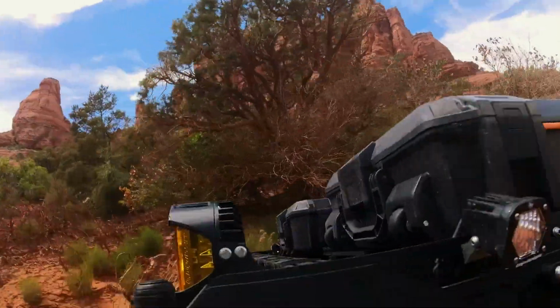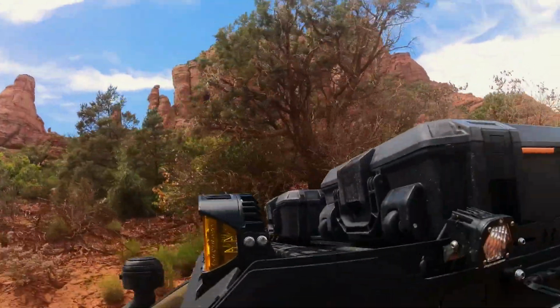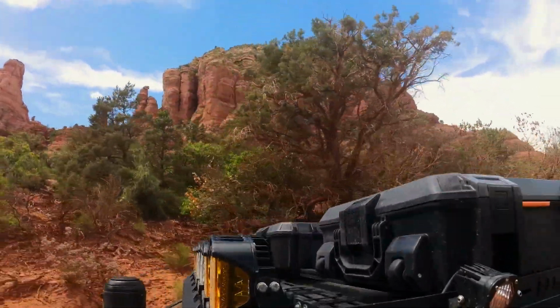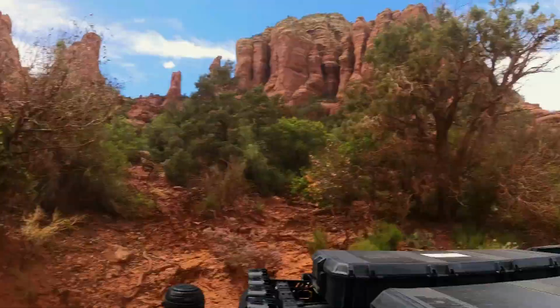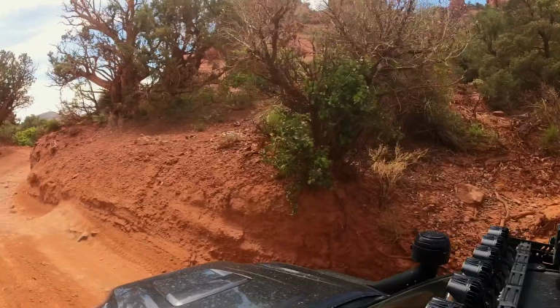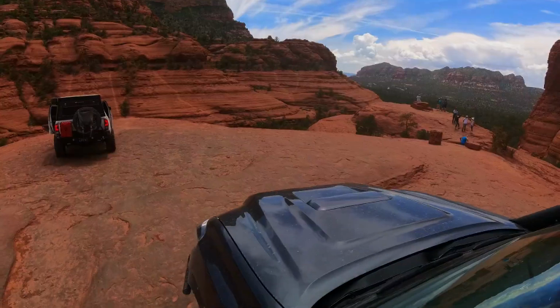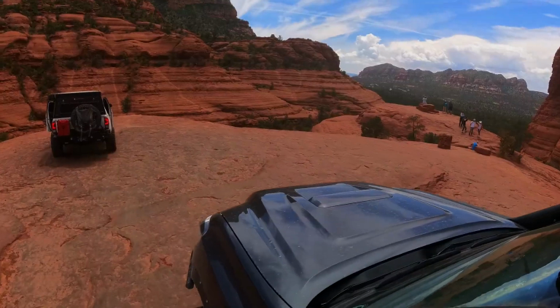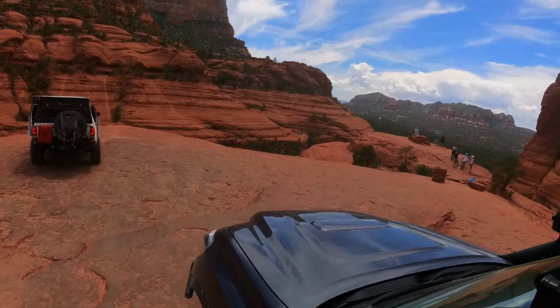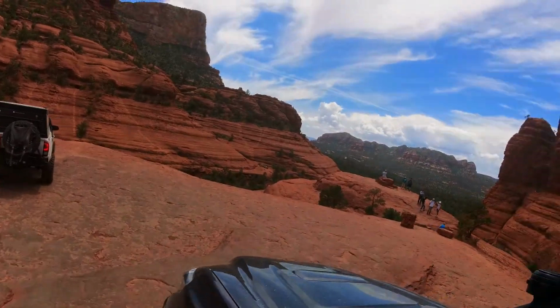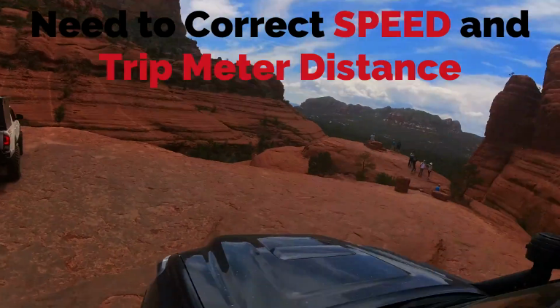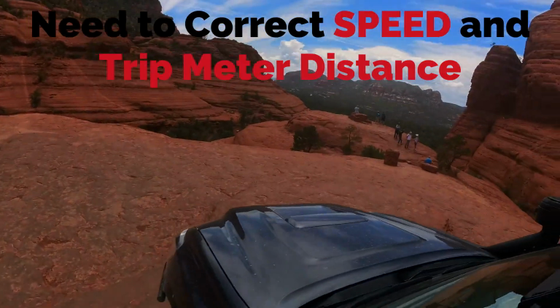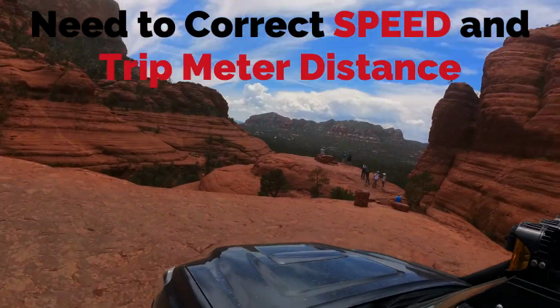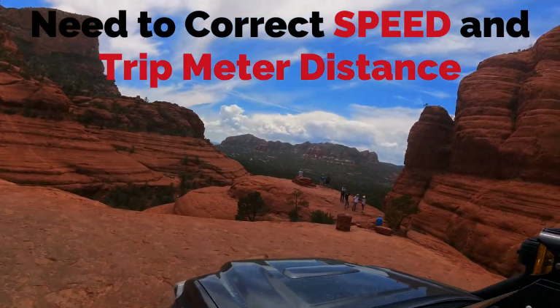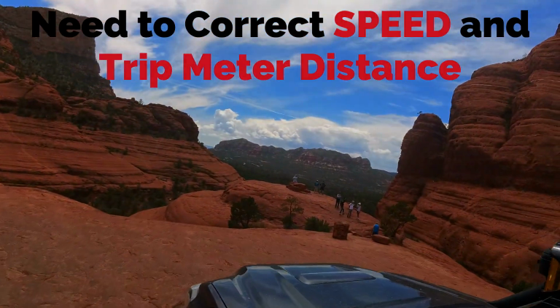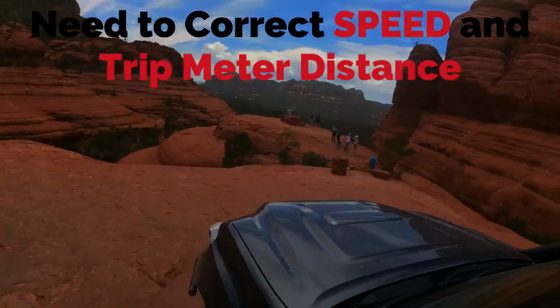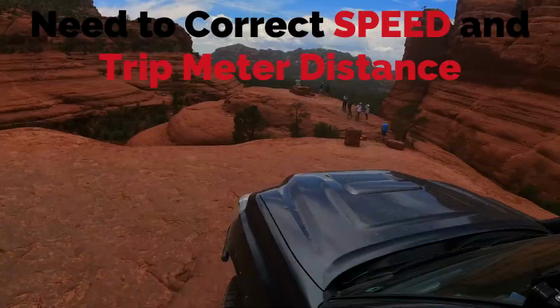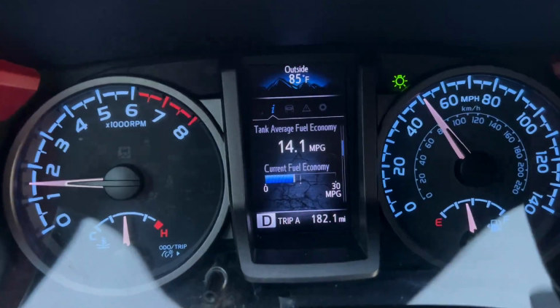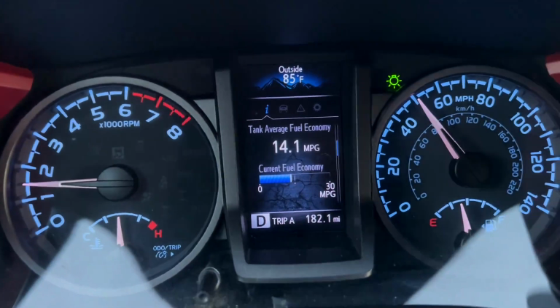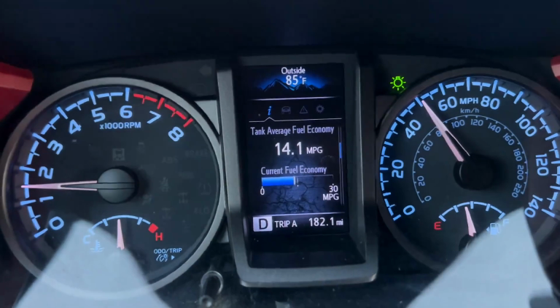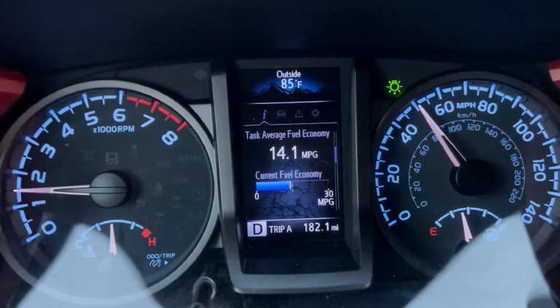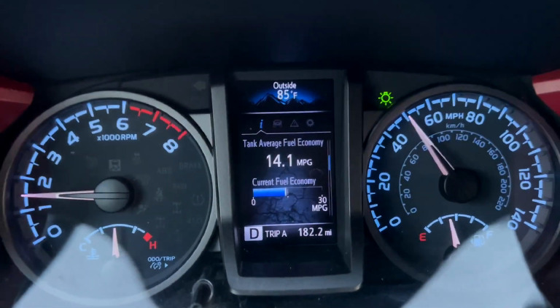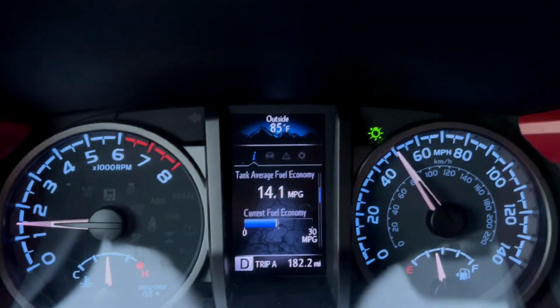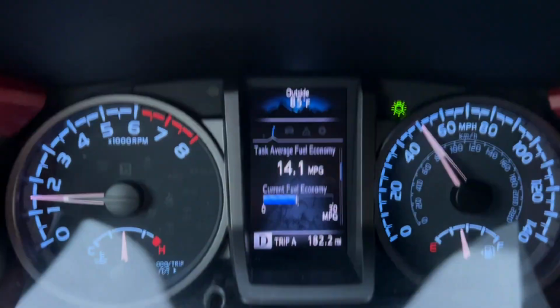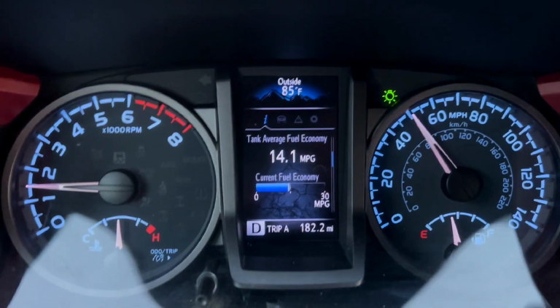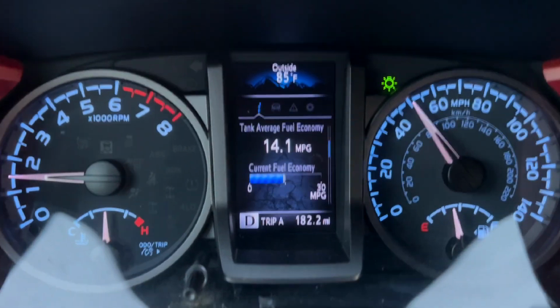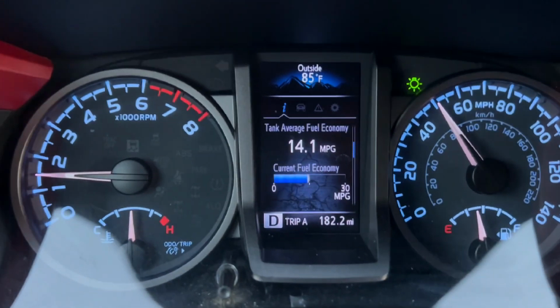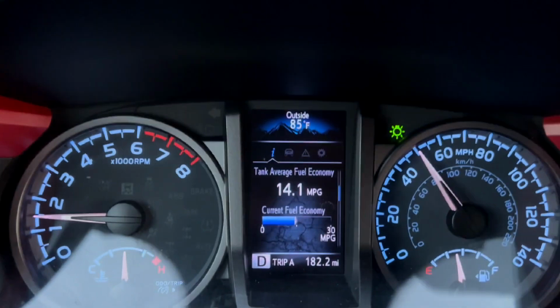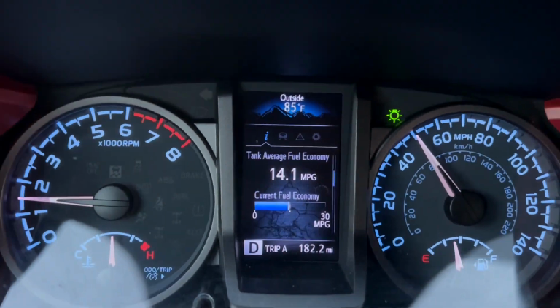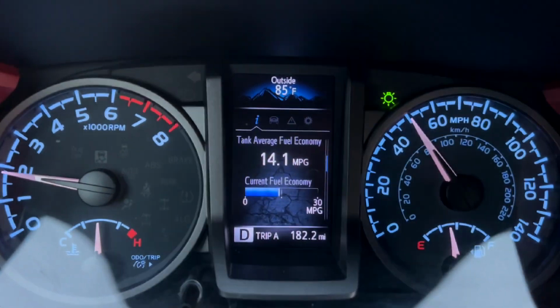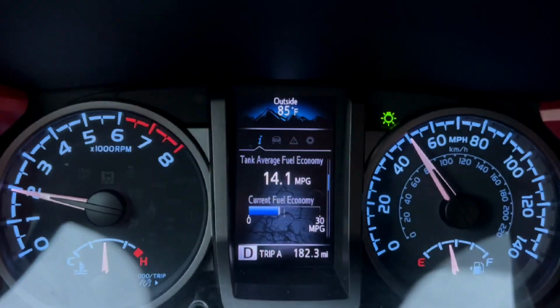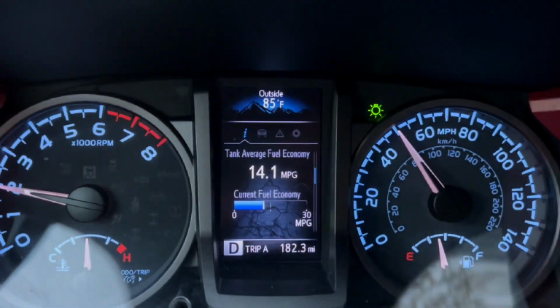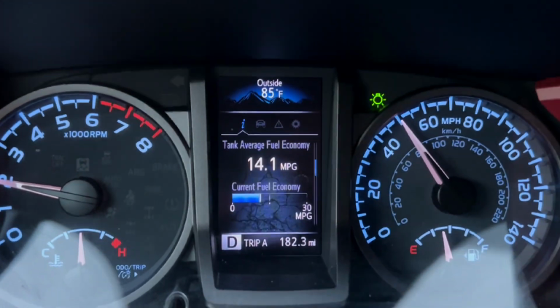Because my truck is not calibrated for 35-inch tire circumference, I will have to correct the math. The miles per gallon average on your dash is not correct unless you've recalibrated your speedometer for 35-inch tires.